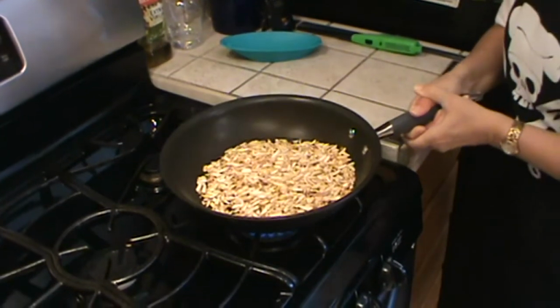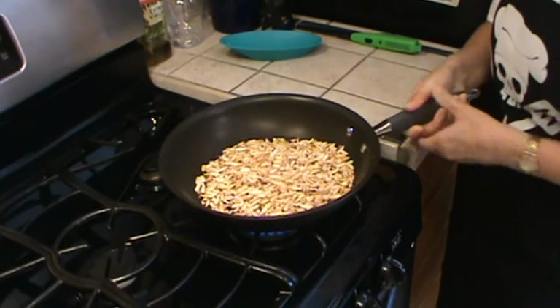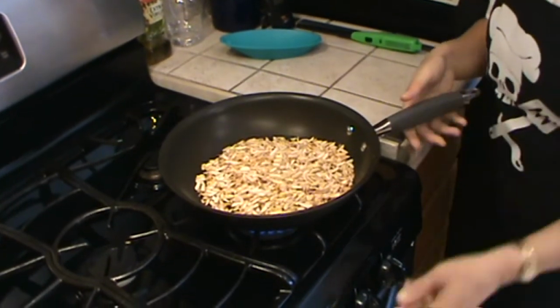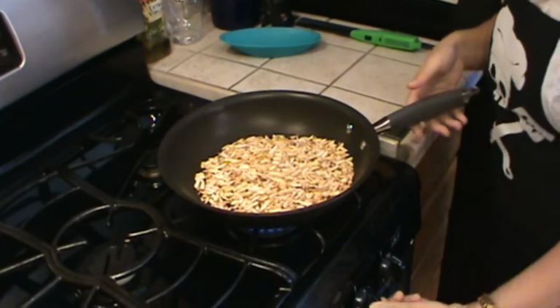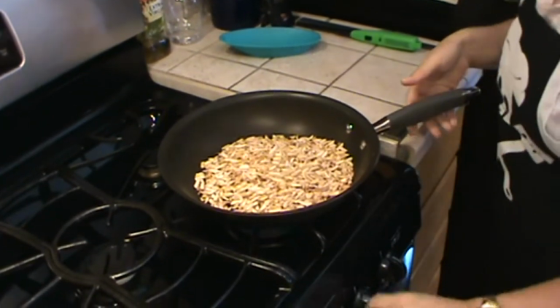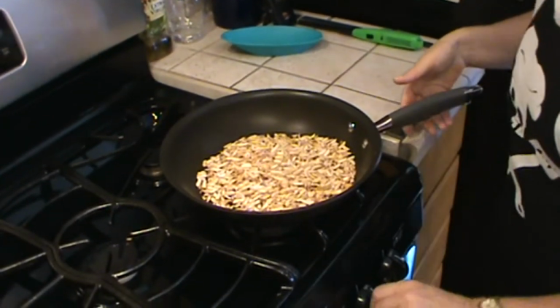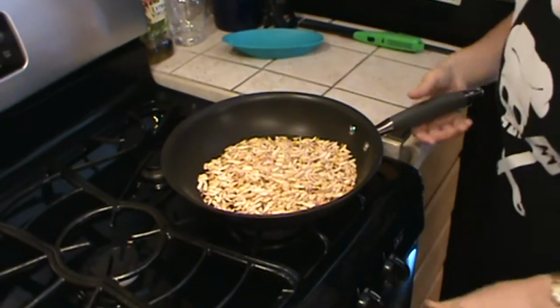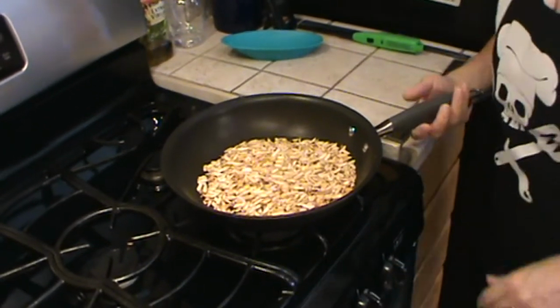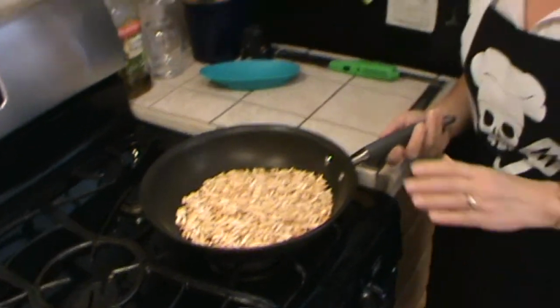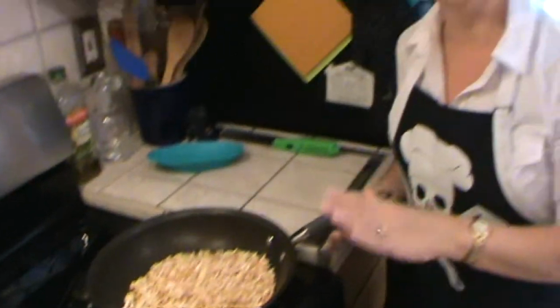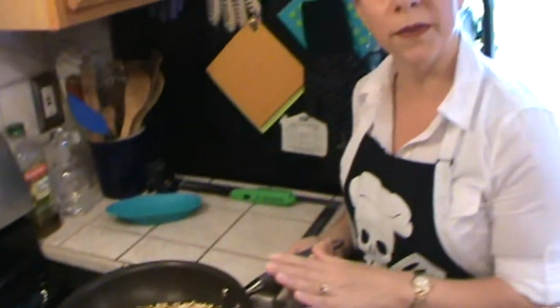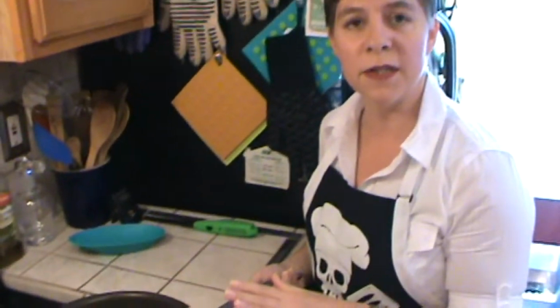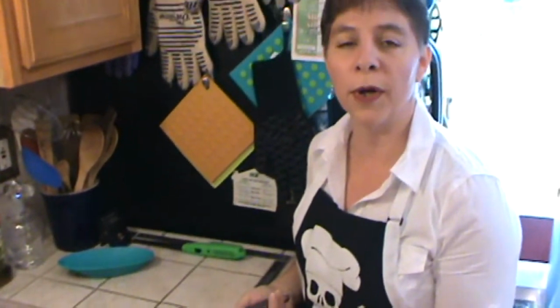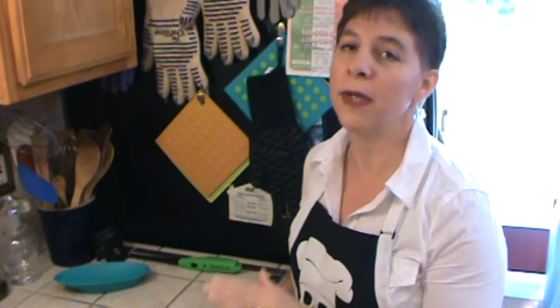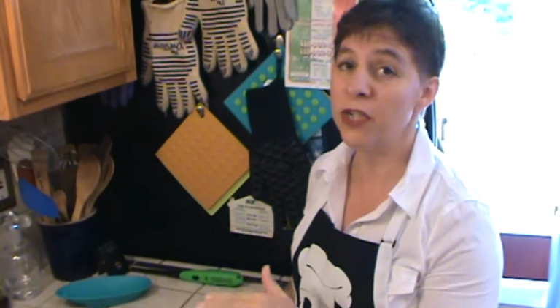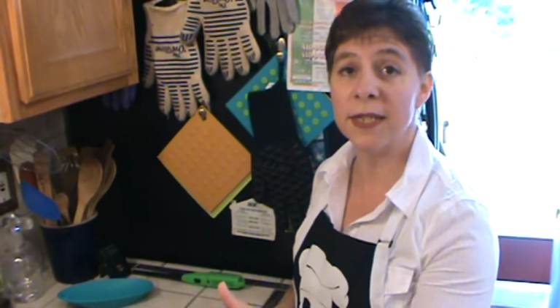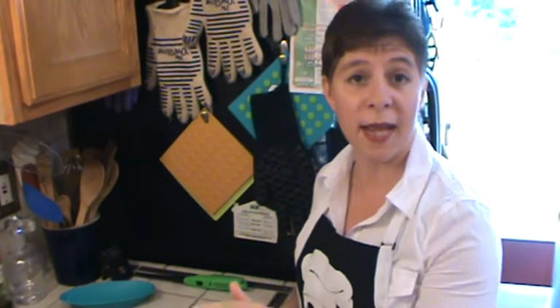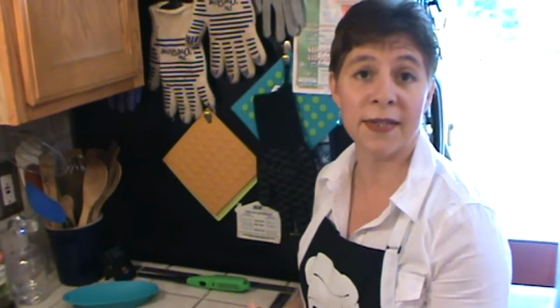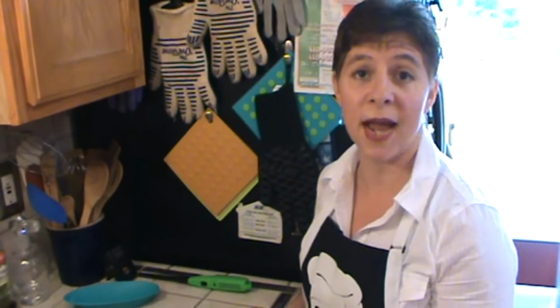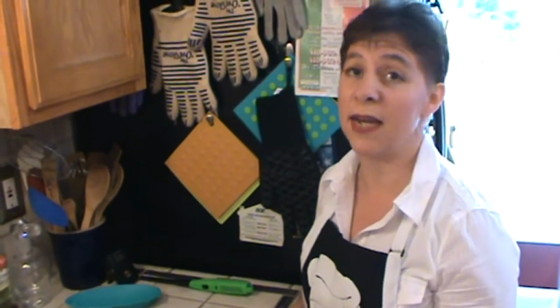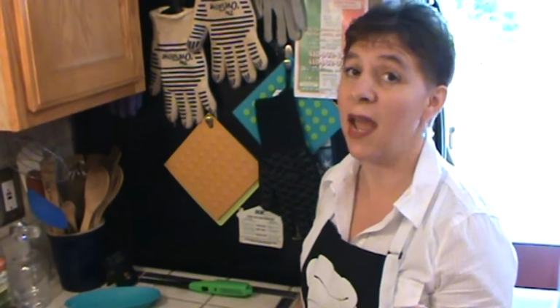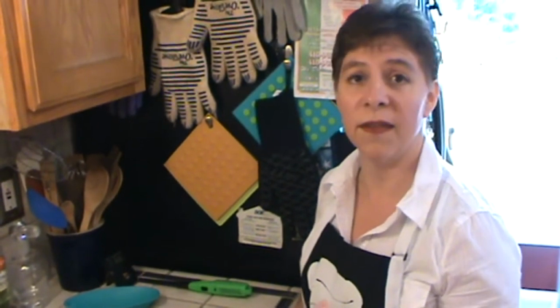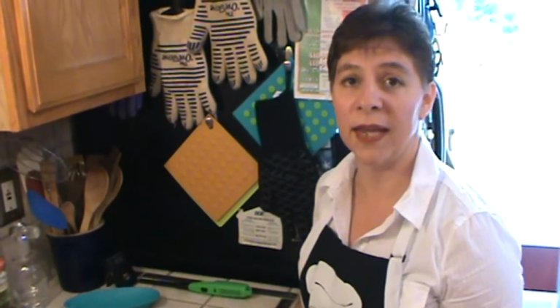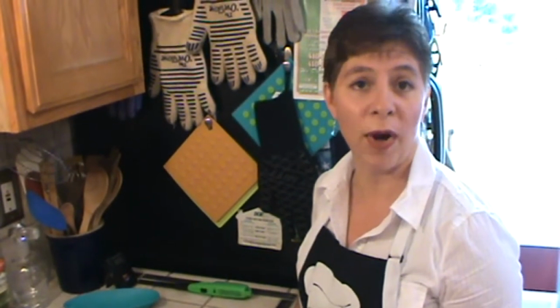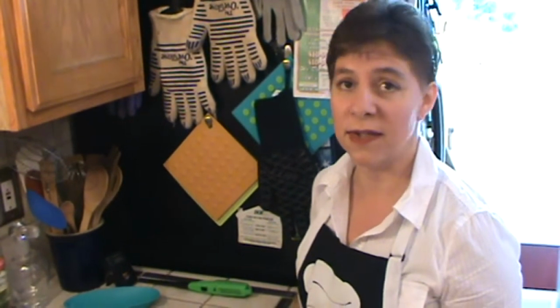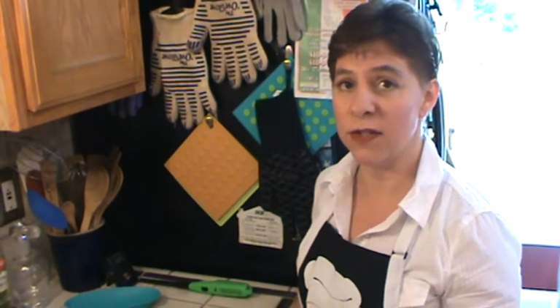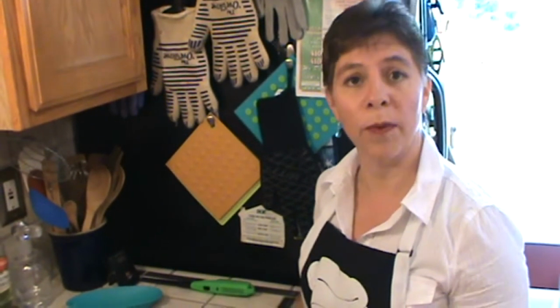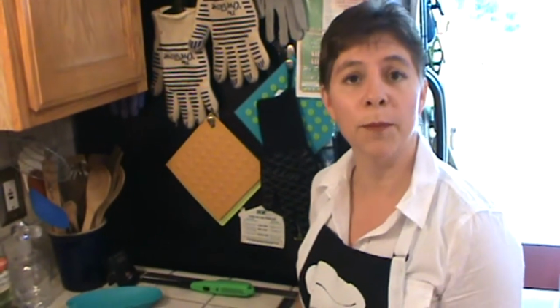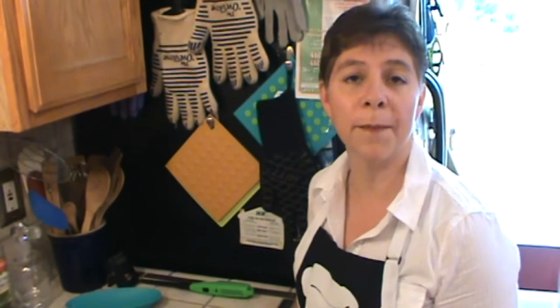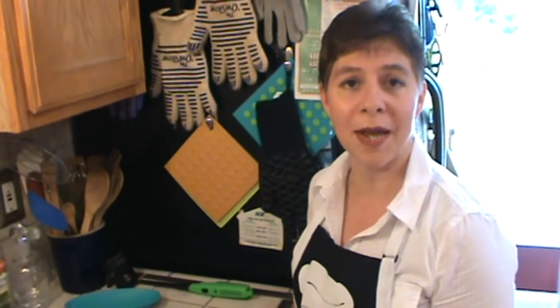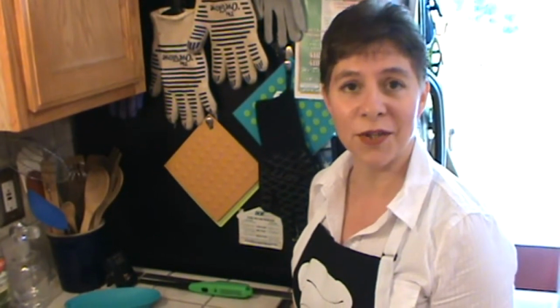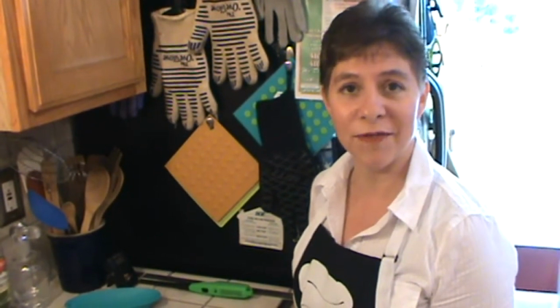These look toasted enough. We're going to go ahead and turn this off because I don't want these to burn. We just need to set these aside and they can rest until we're ready to put them on top of the toffee.